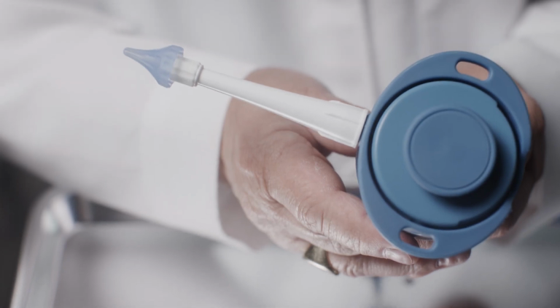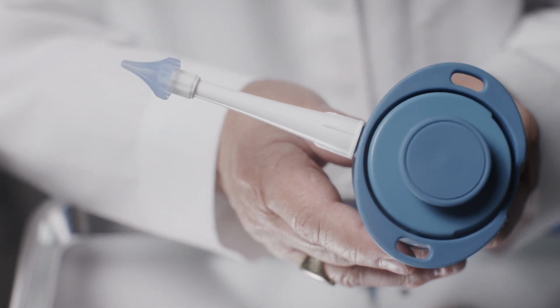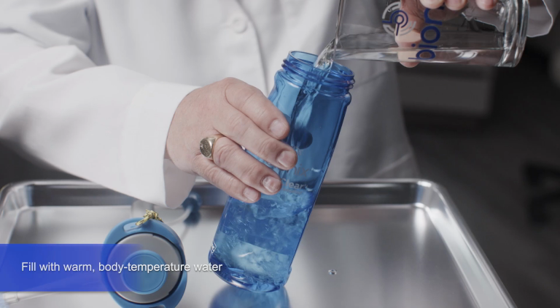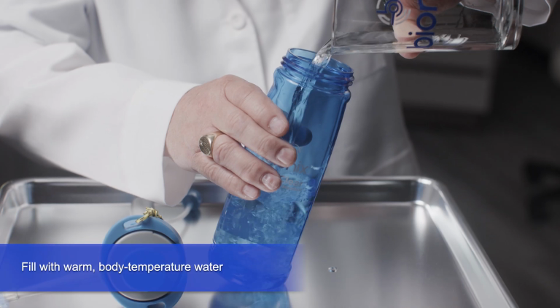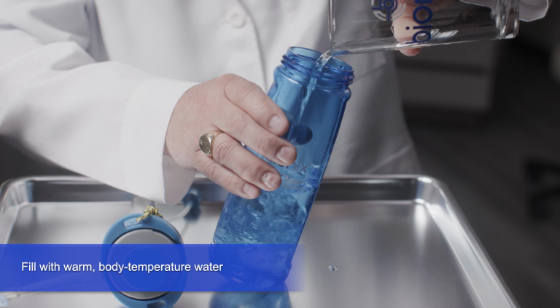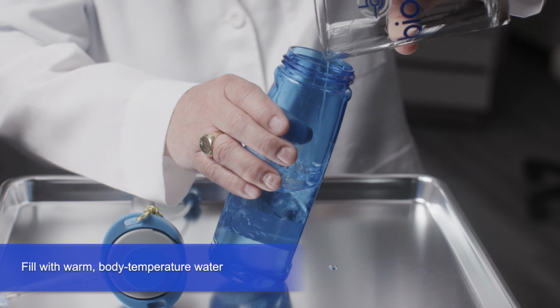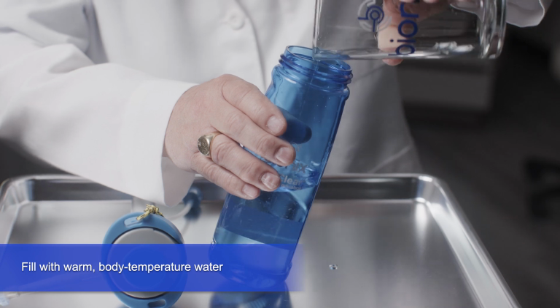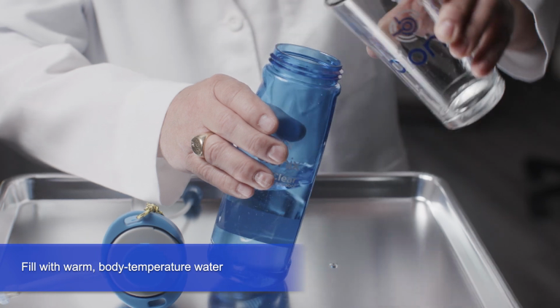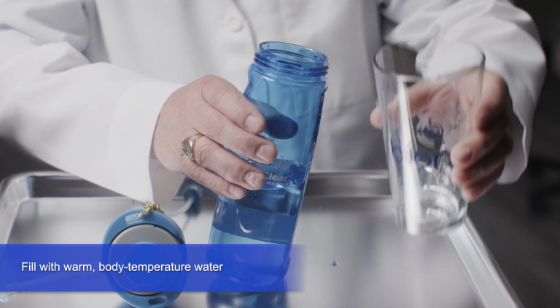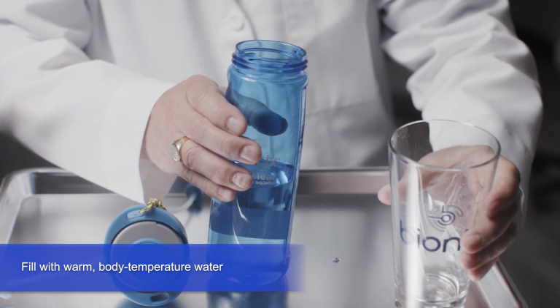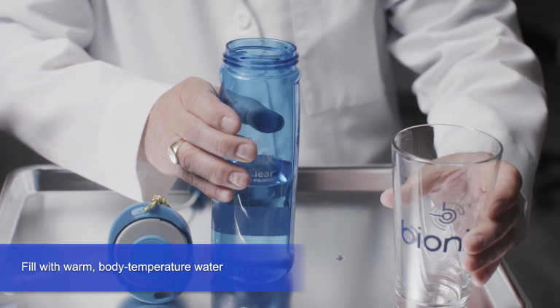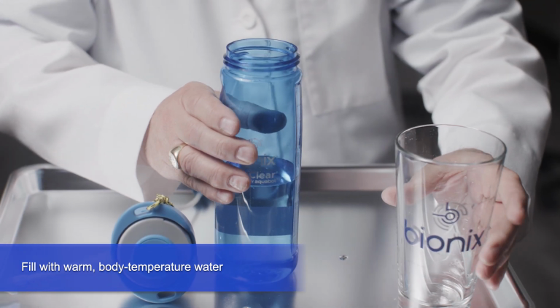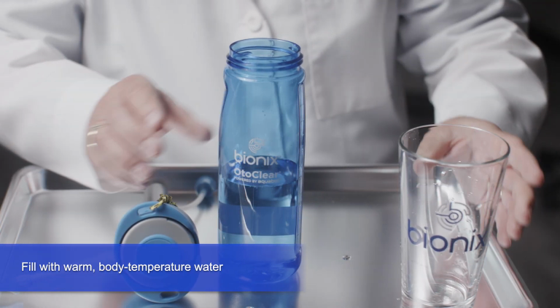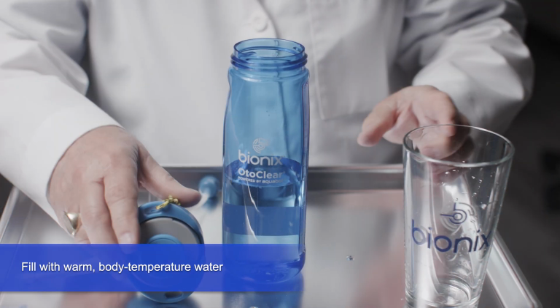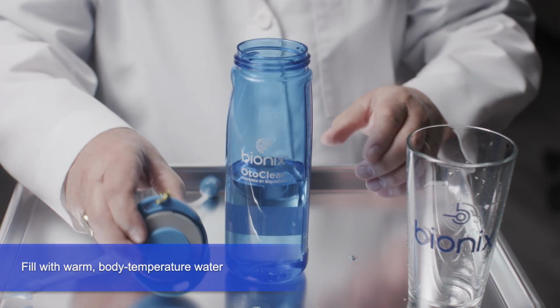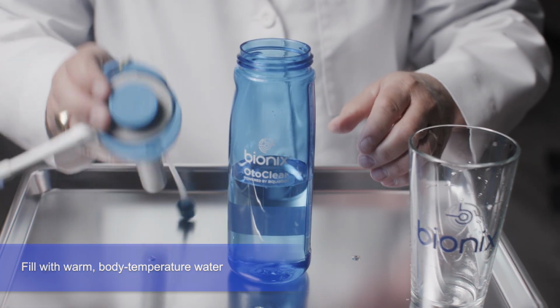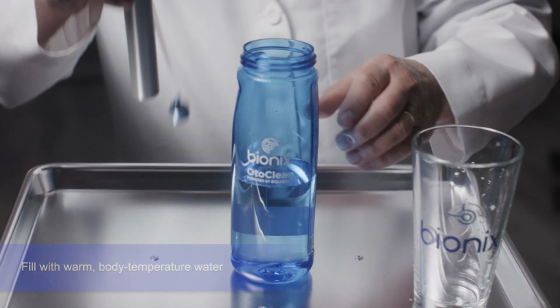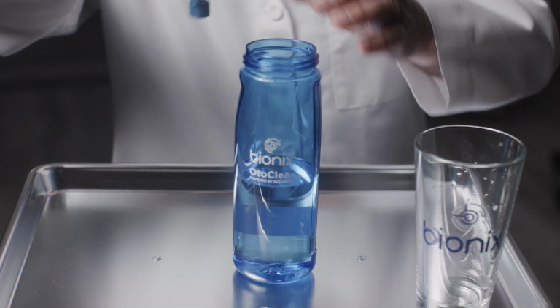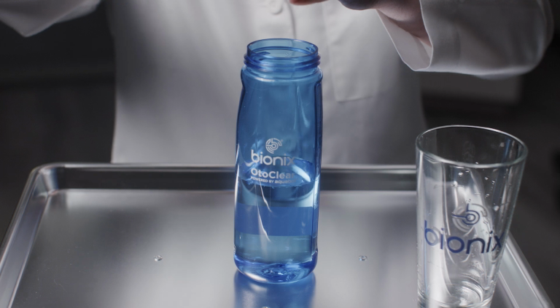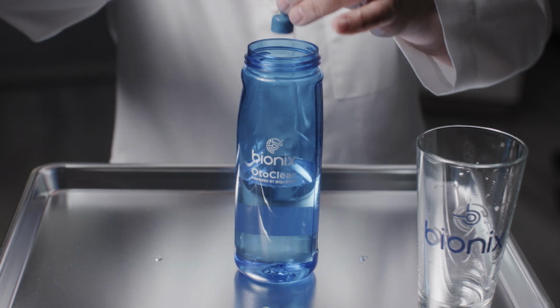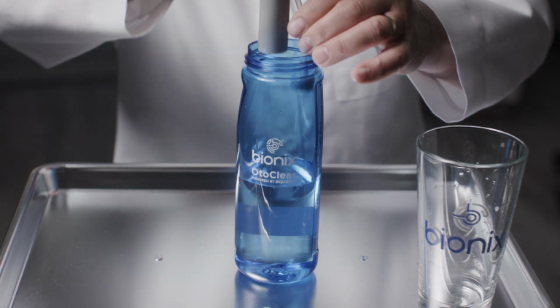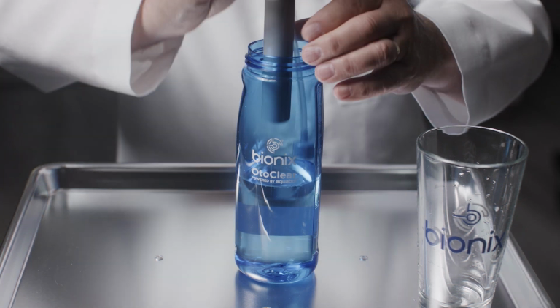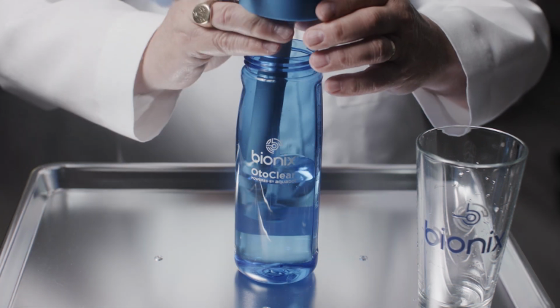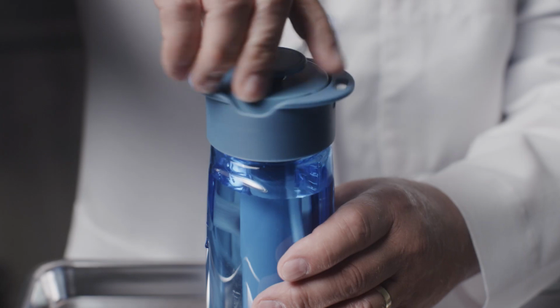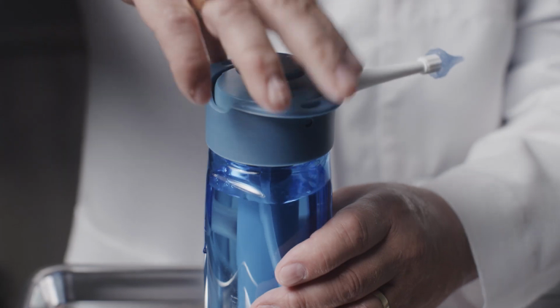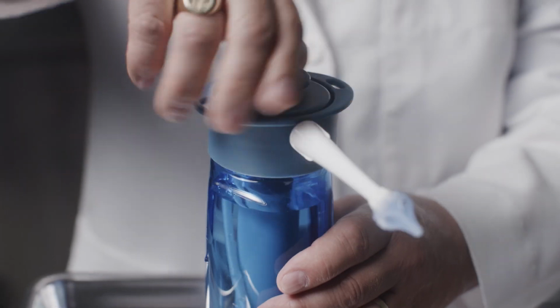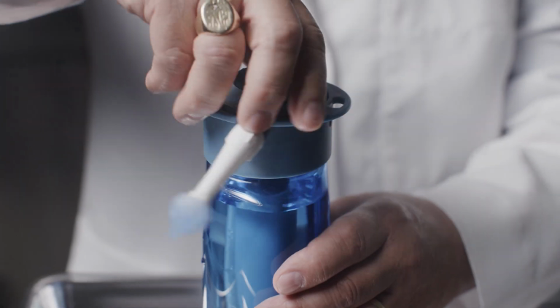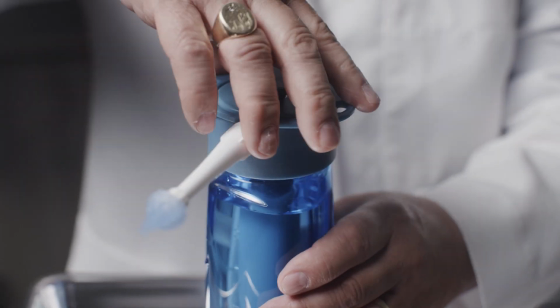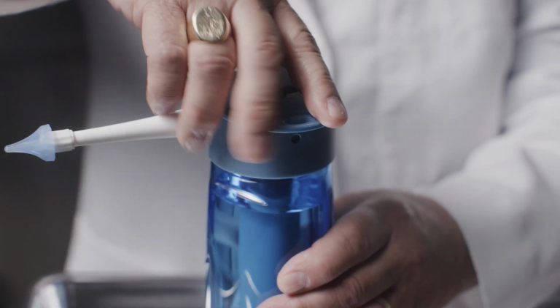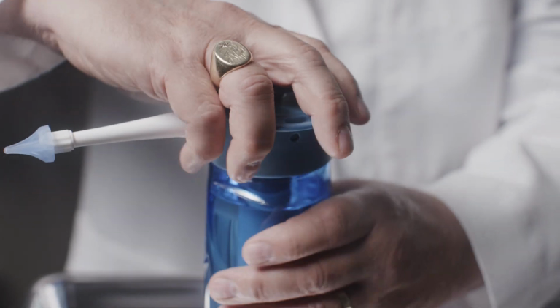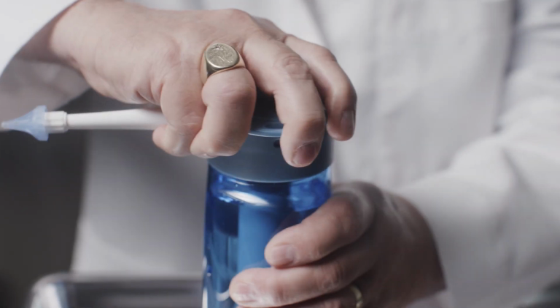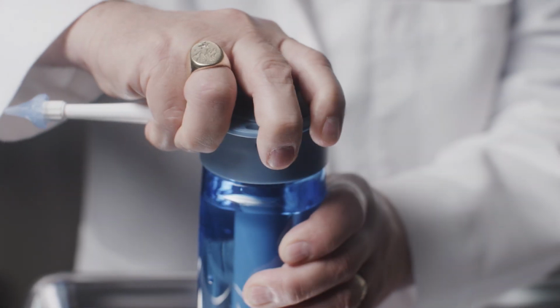Now, fill the water reservoir of the Aquabot with warm water that's near body temperature. Water that's too hot or too cold might make your patient dizzy. Screw on the Aquabot lid and tighten securely.